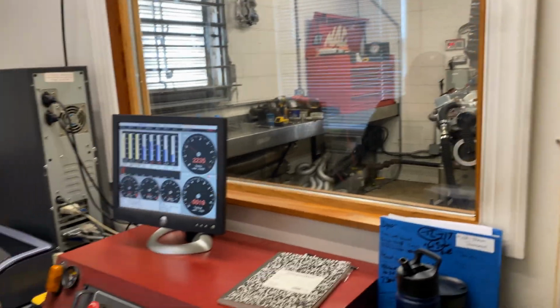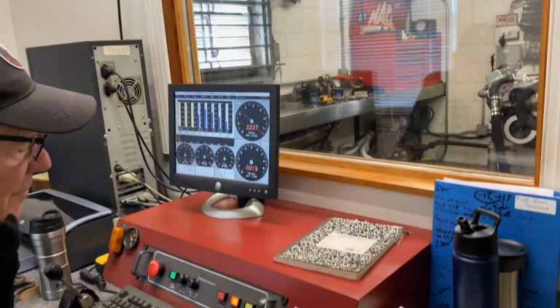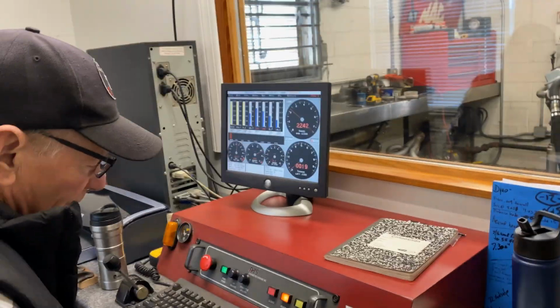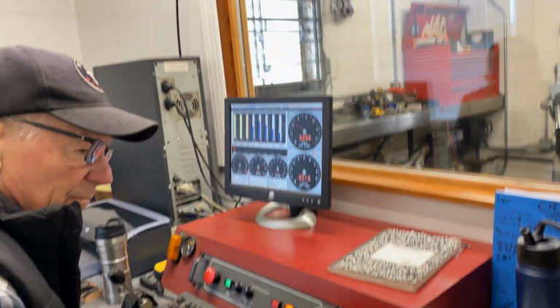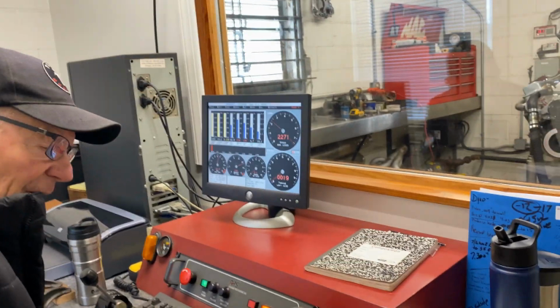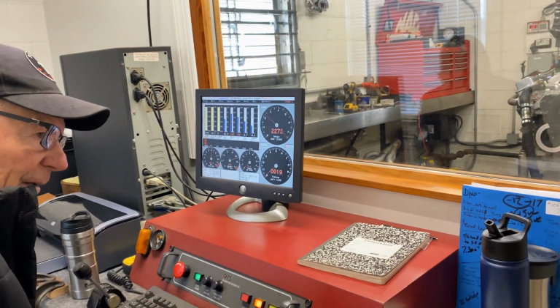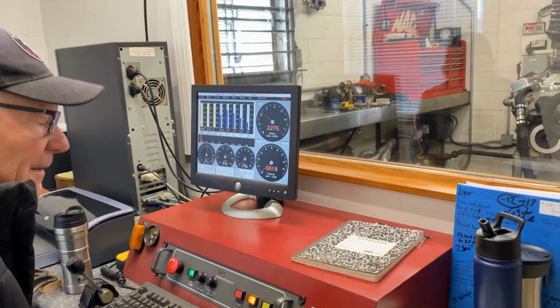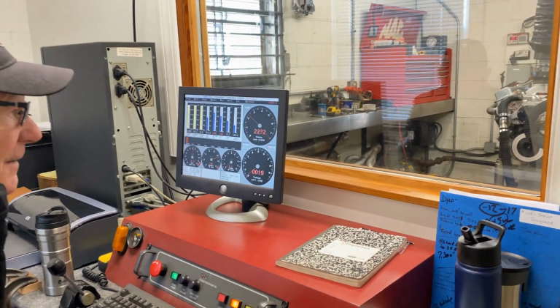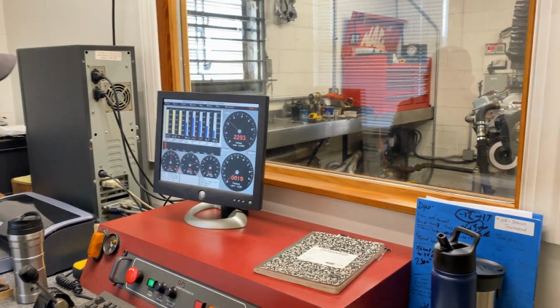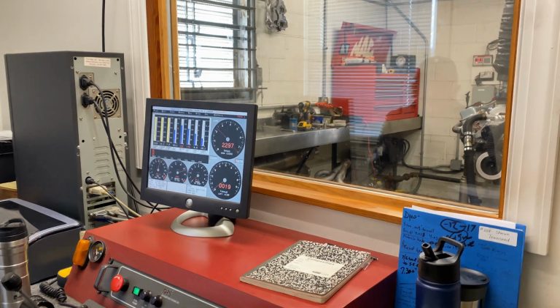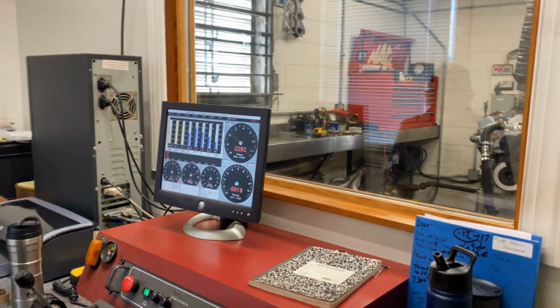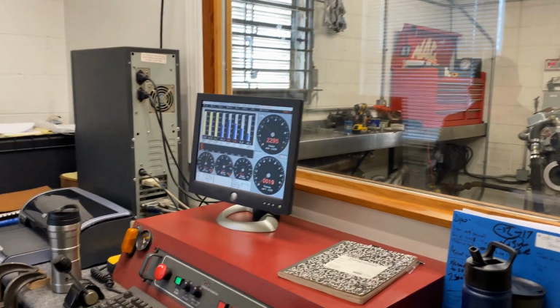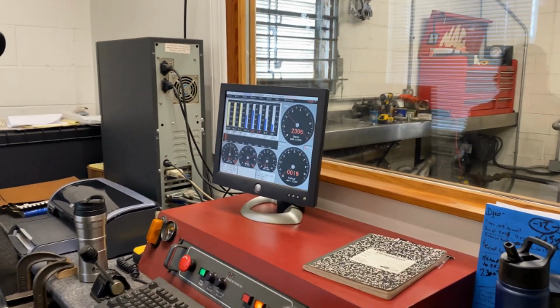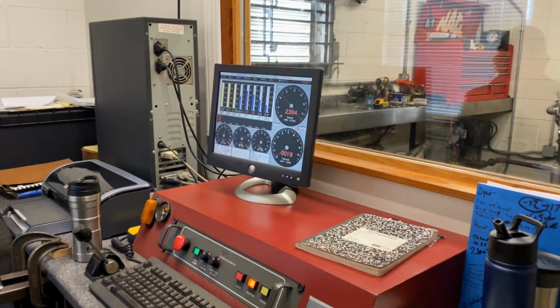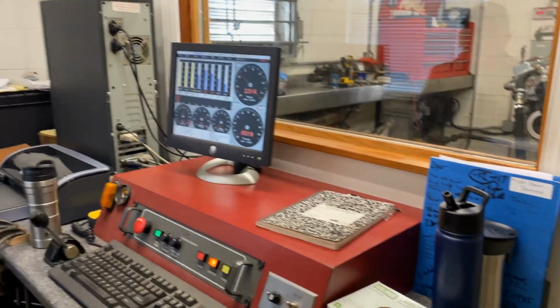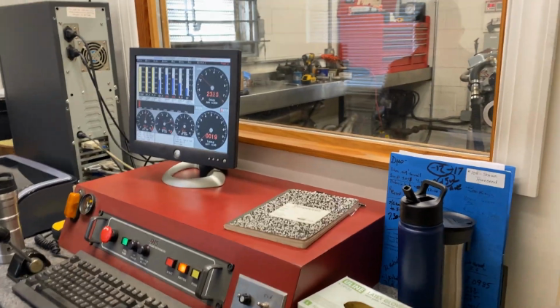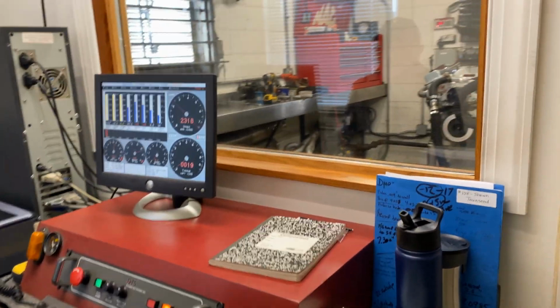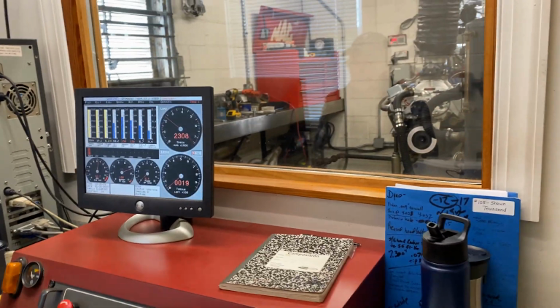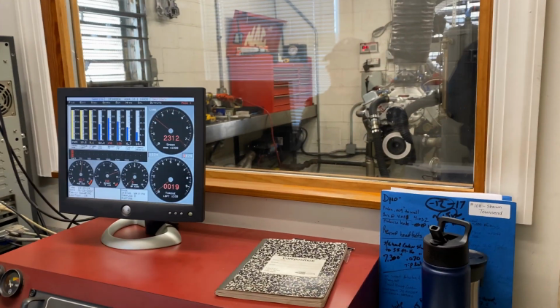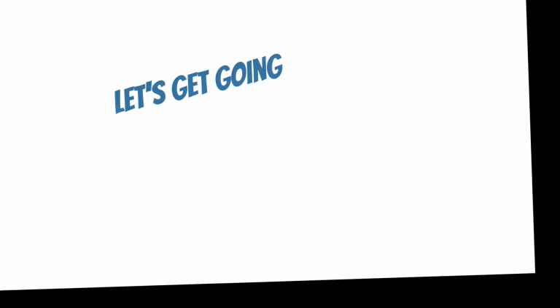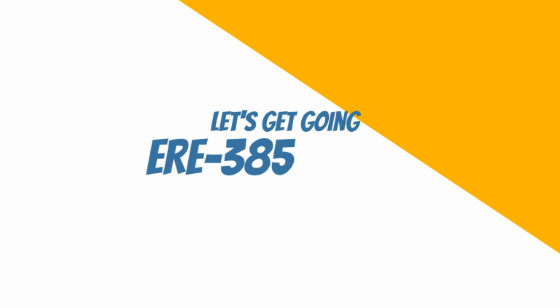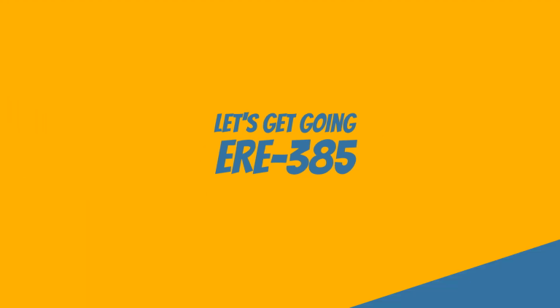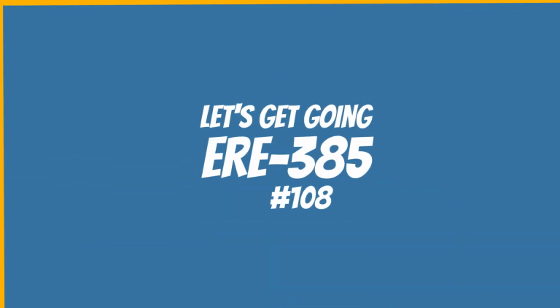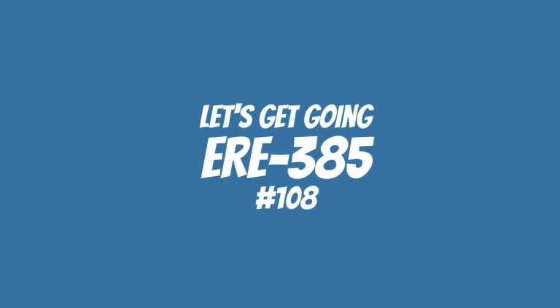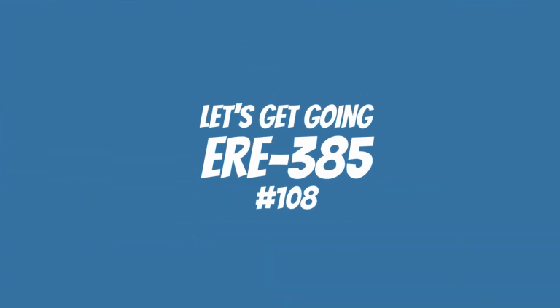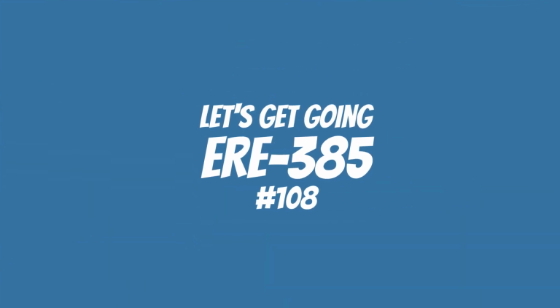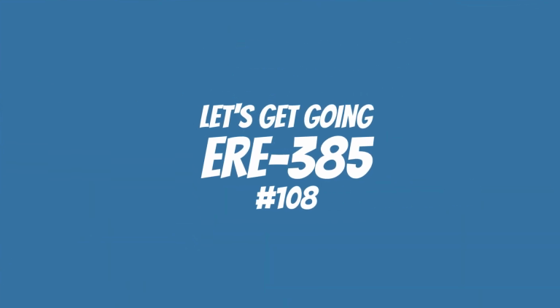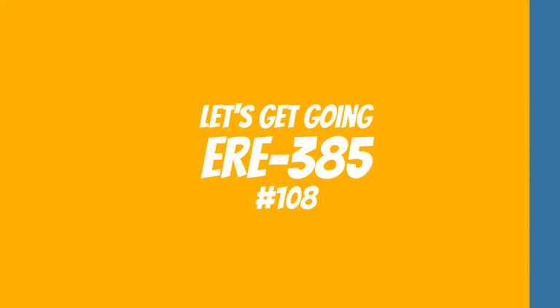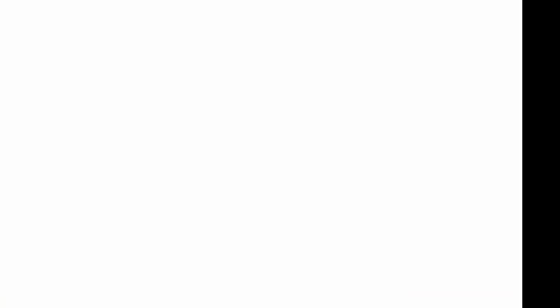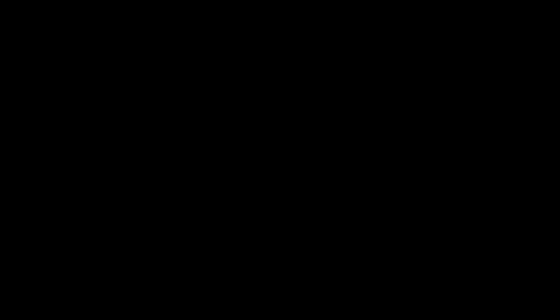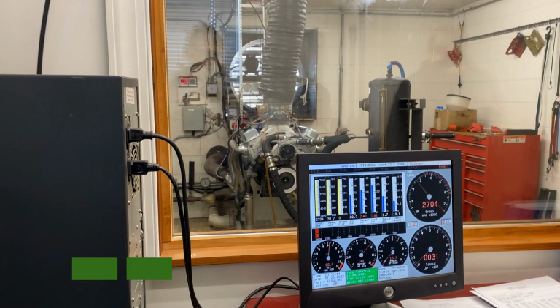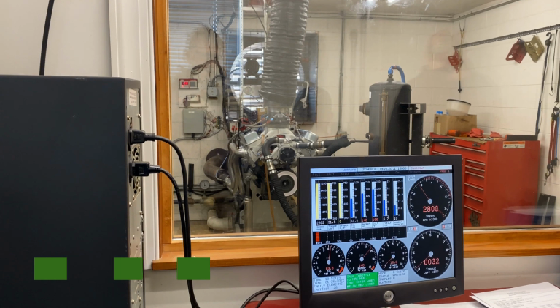It just looks cold out there because the air is condensing around the hot pipes. We're going to get to it — it just looks cold.